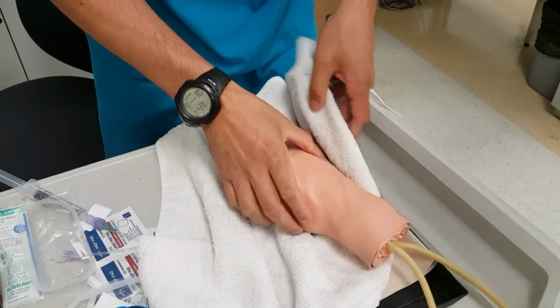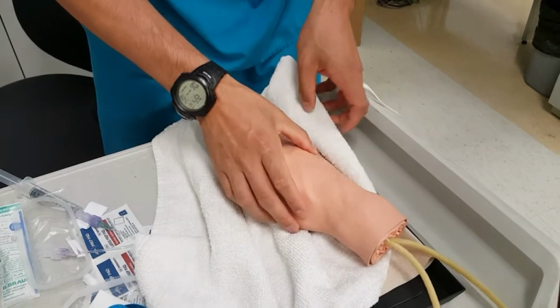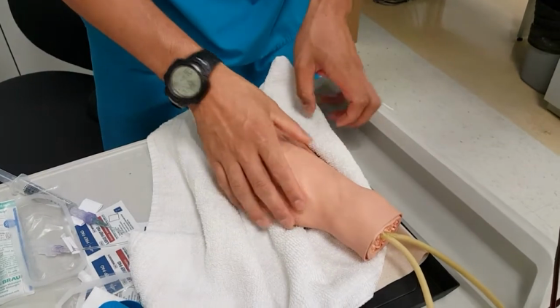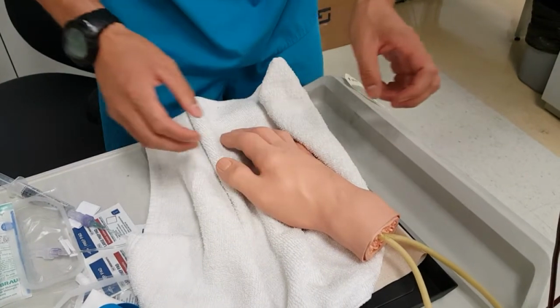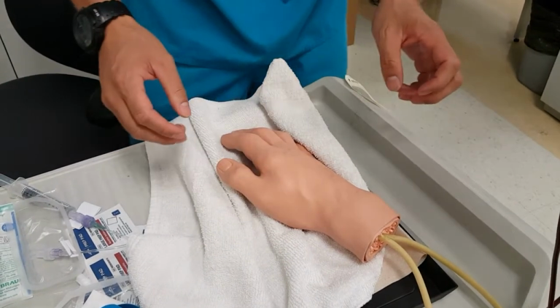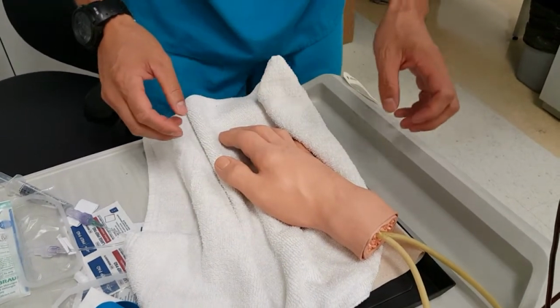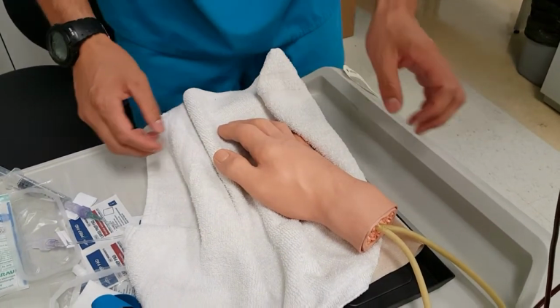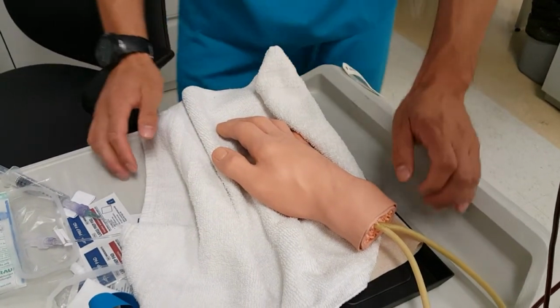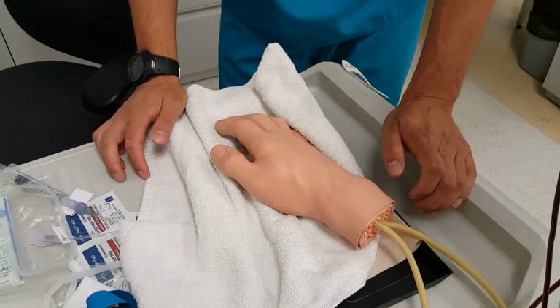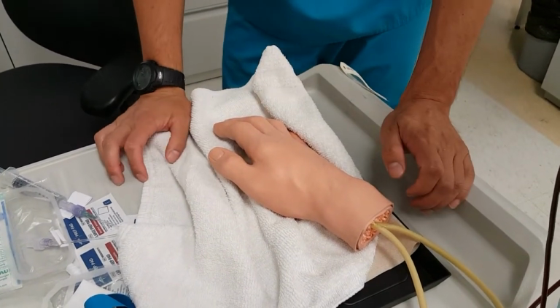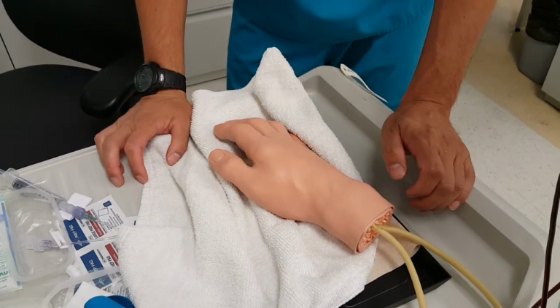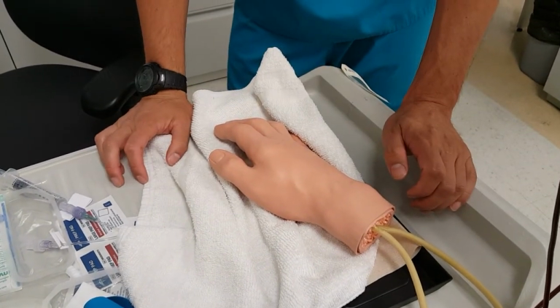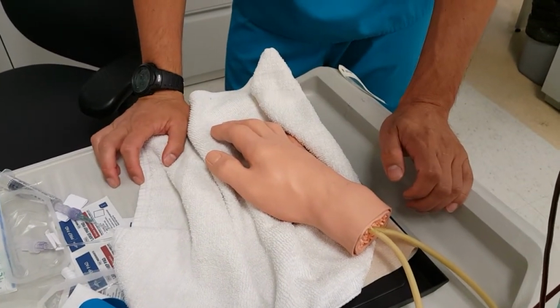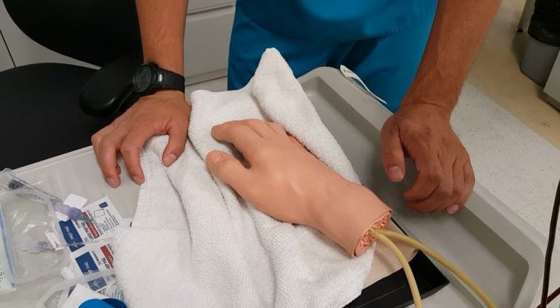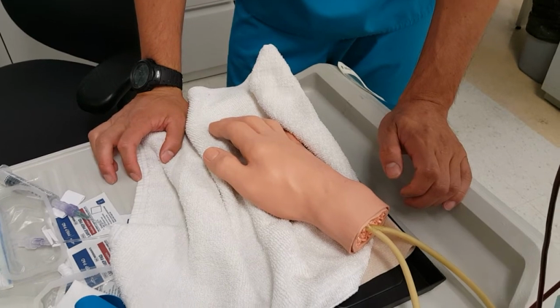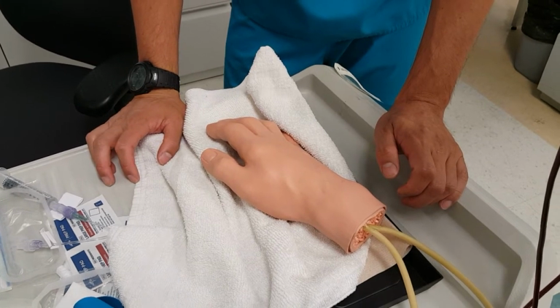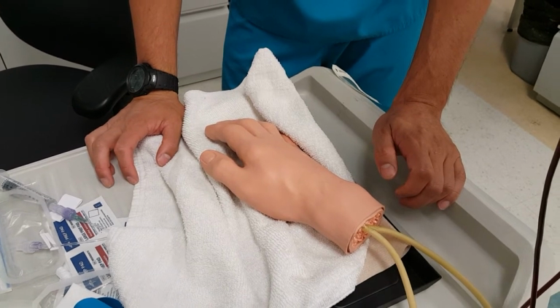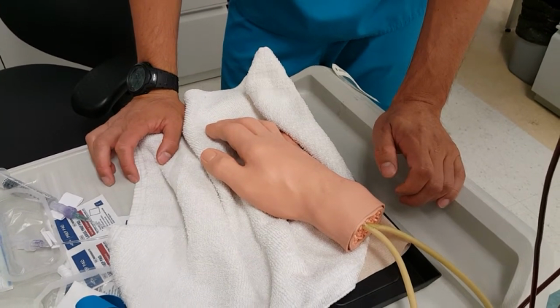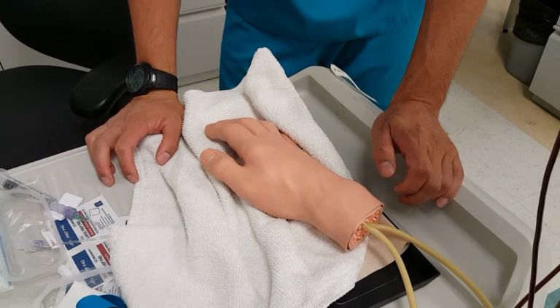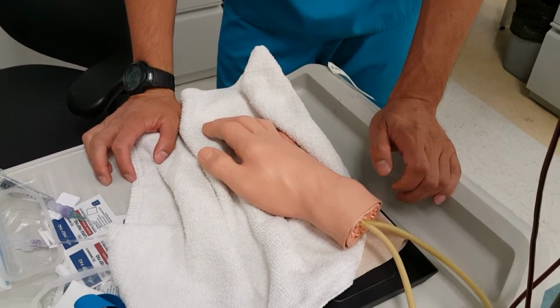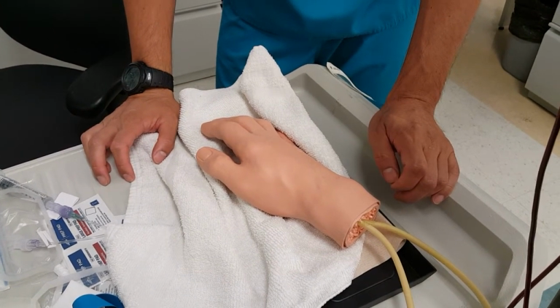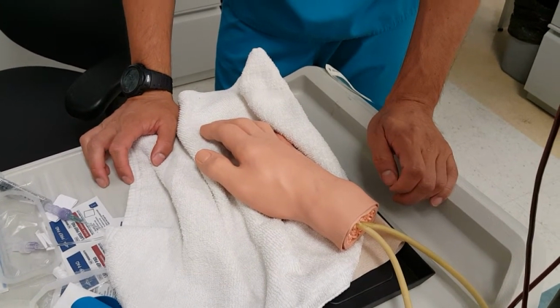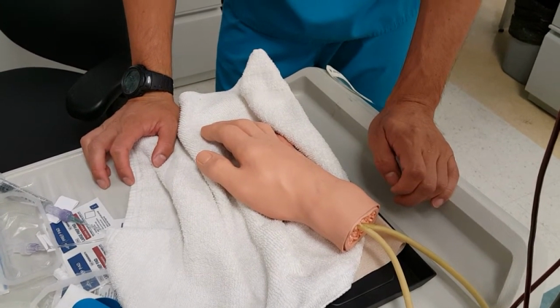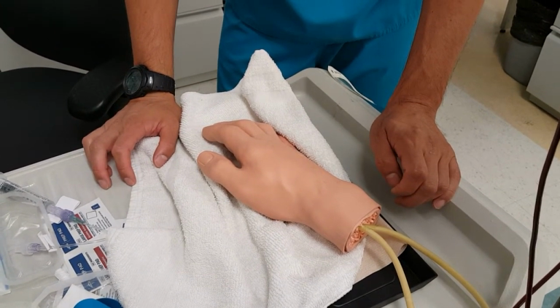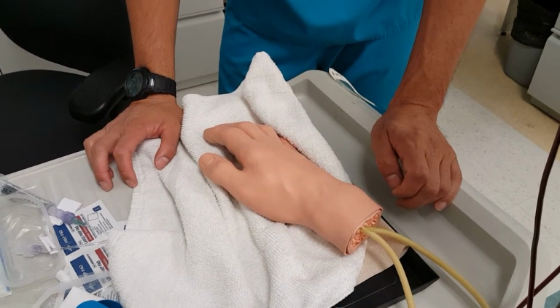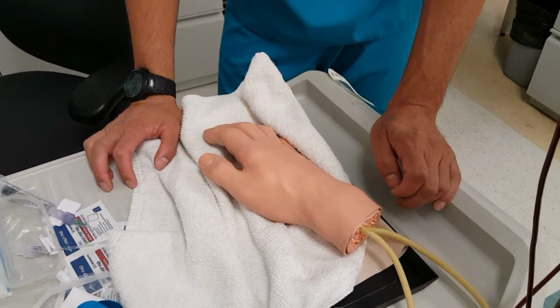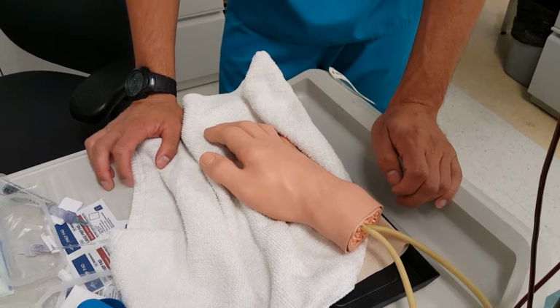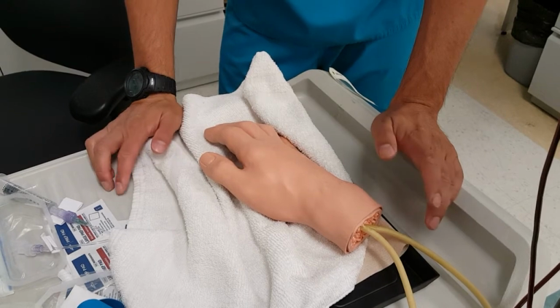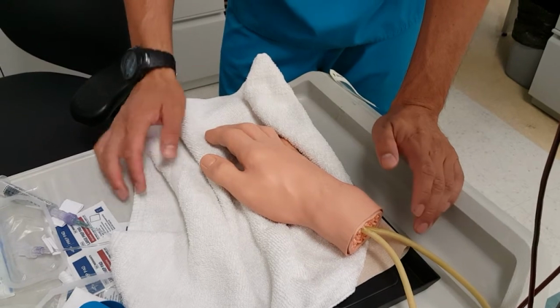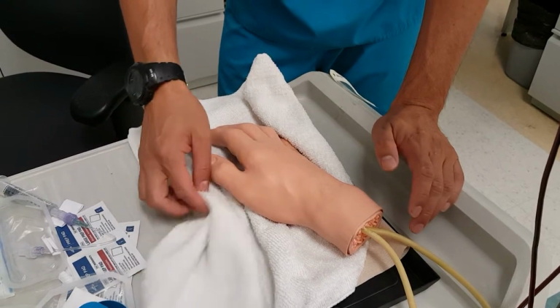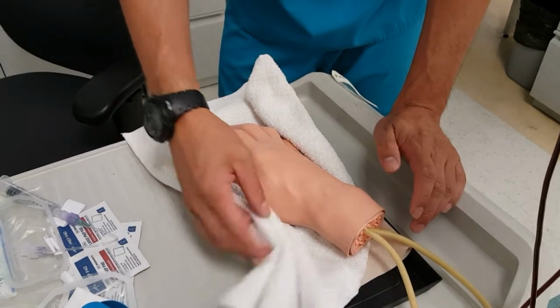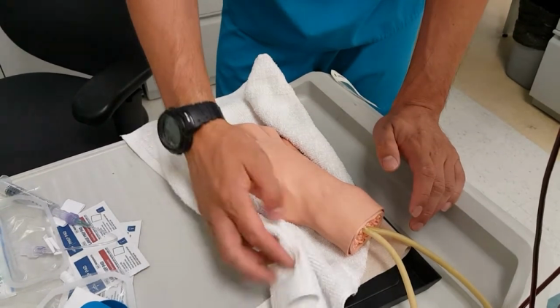The patient might ask you: is this going to hurt? I highly recommend not lying to the patient. You can tell them it's going to hurt a little bit or they might feel a pinch, but afterwards there should be no pain.